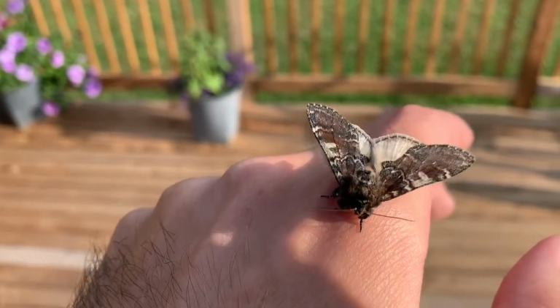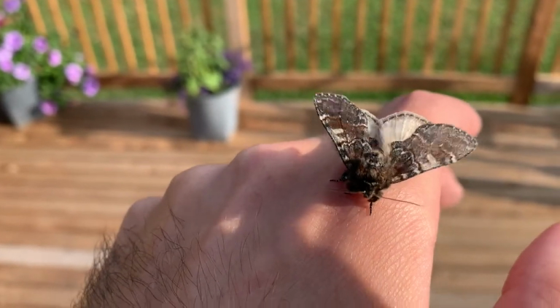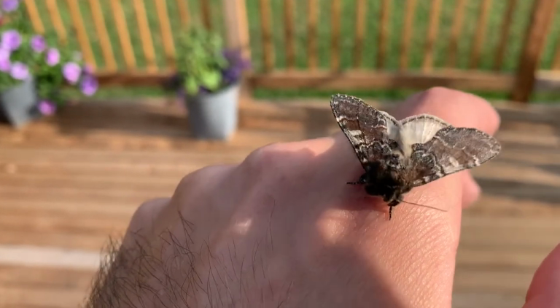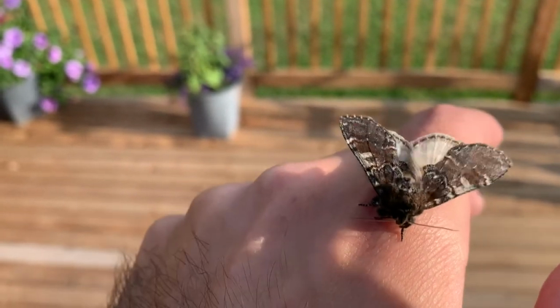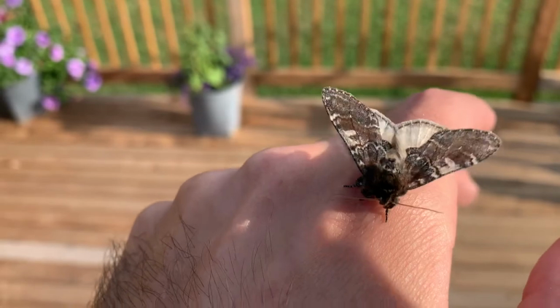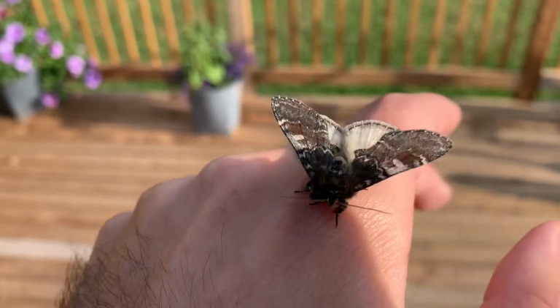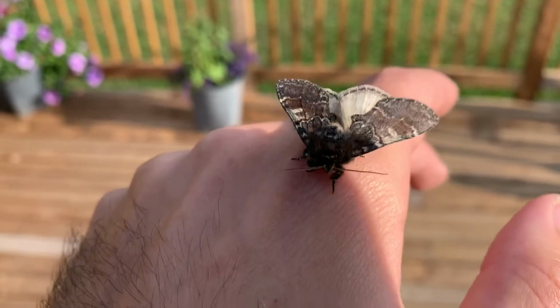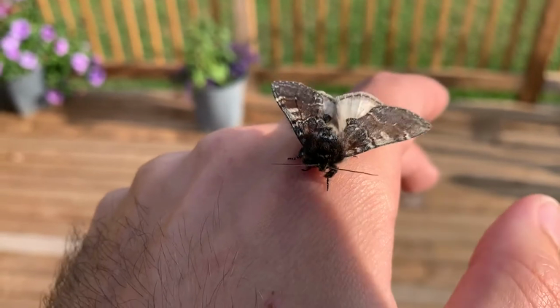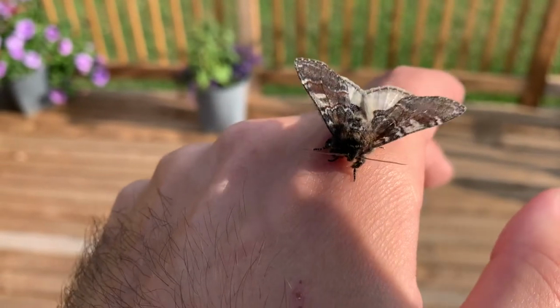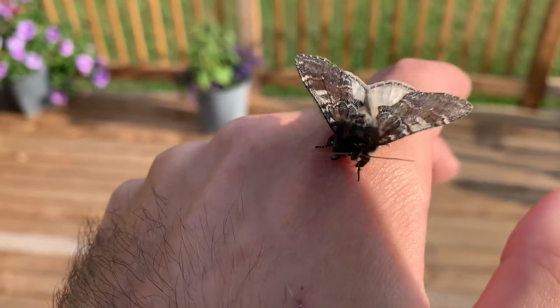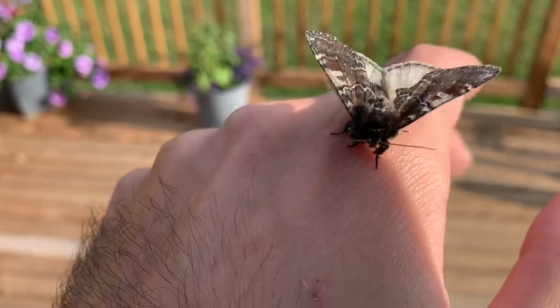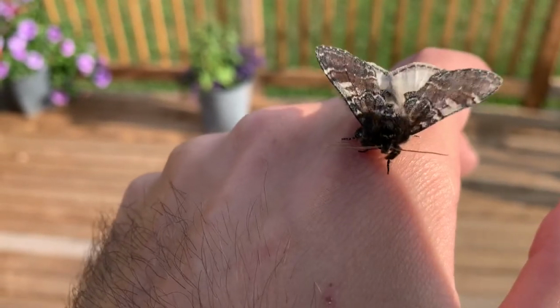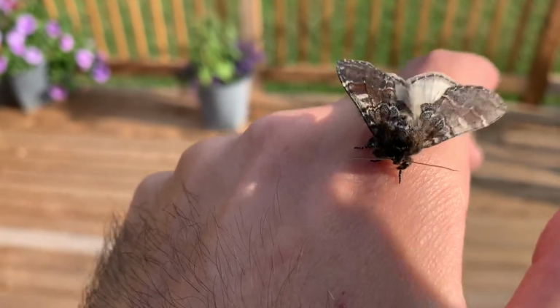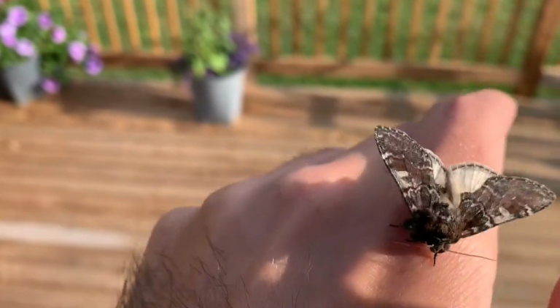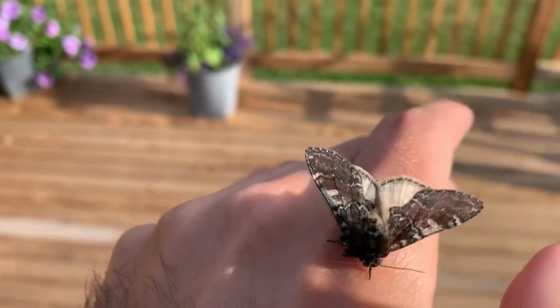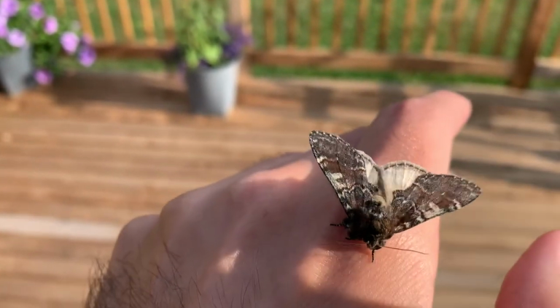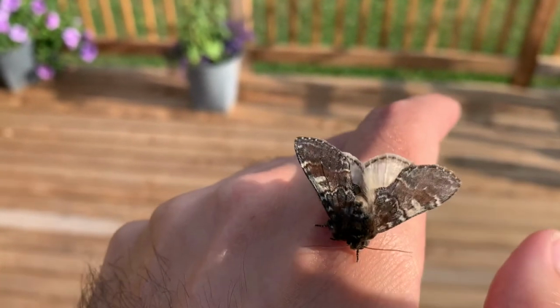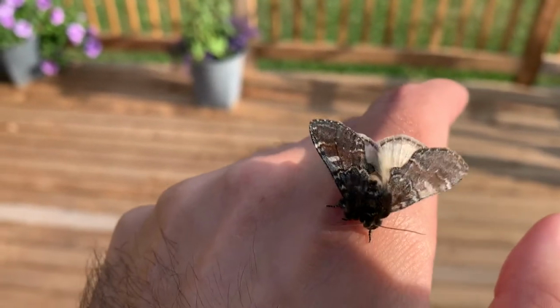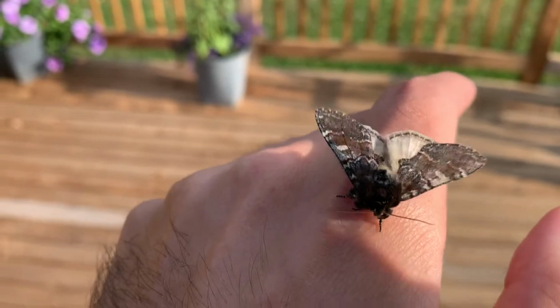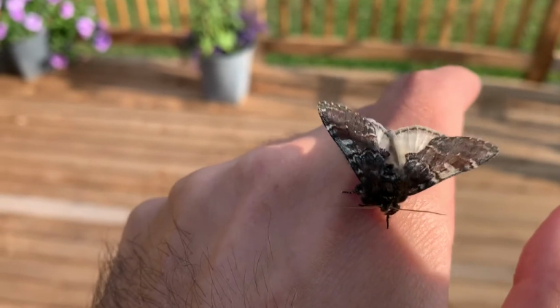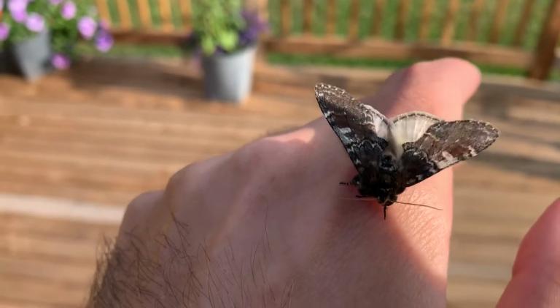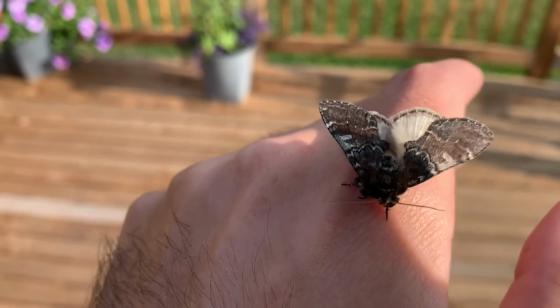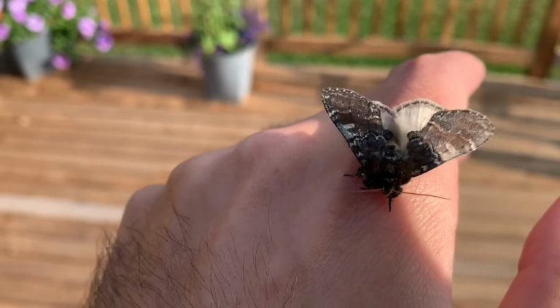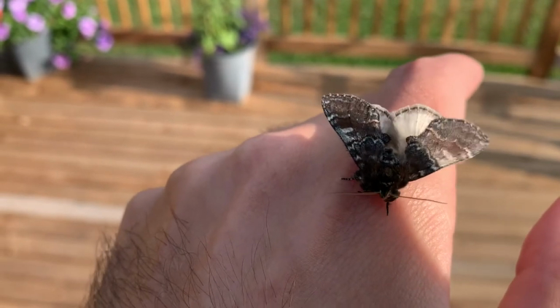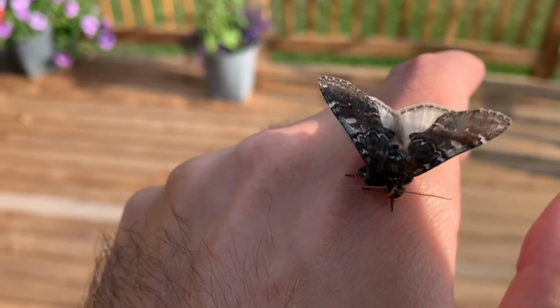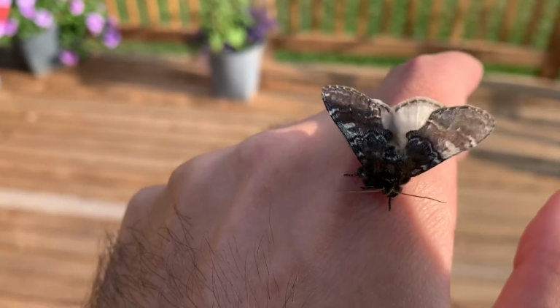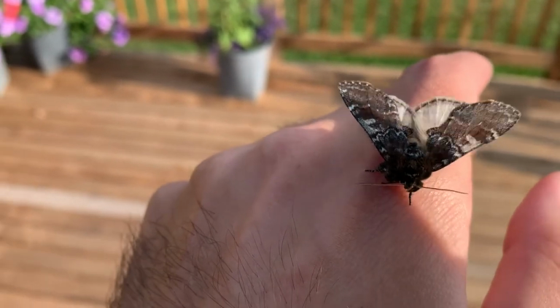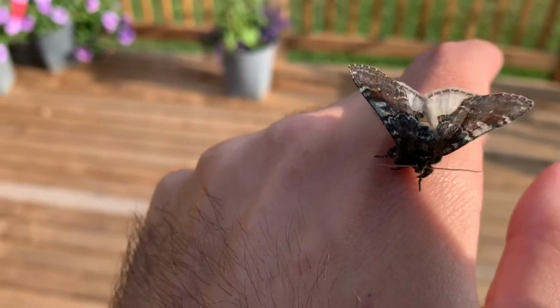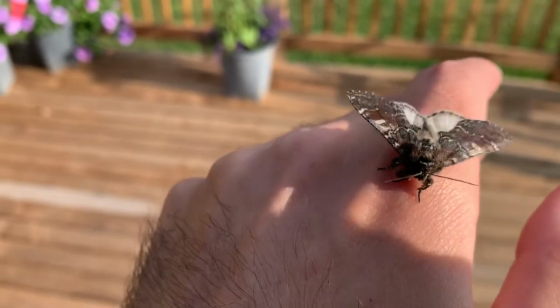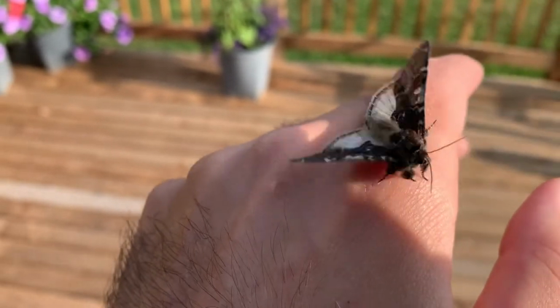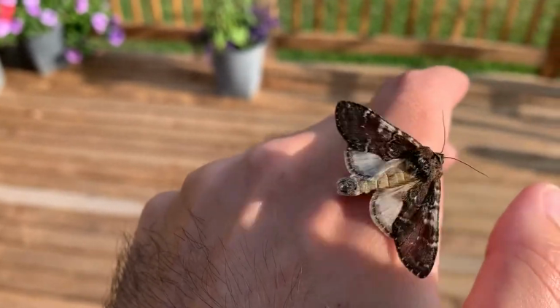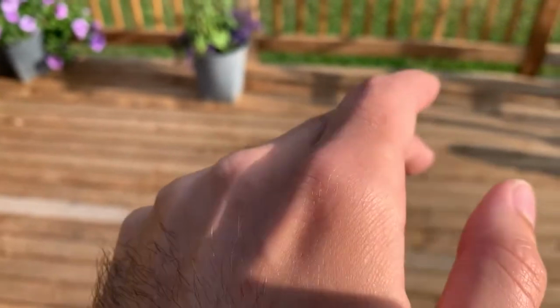Prominent moths are very neat. They are one of the widest known species of moths — there are roughly 3,800 different species in the family.